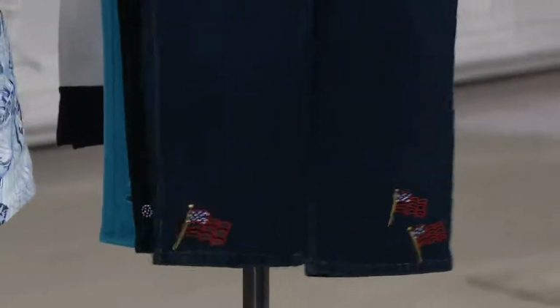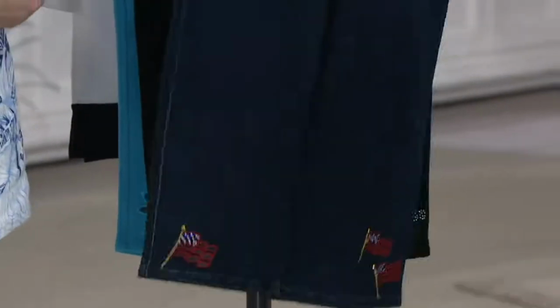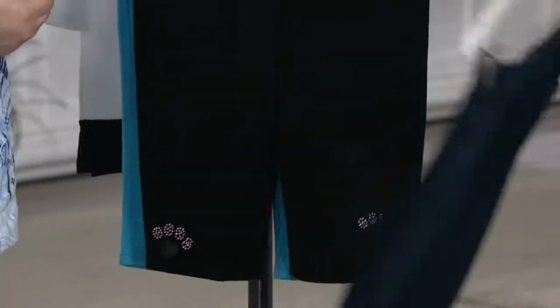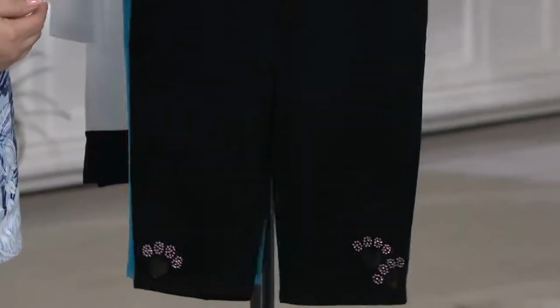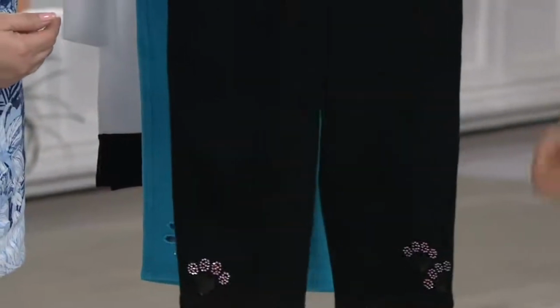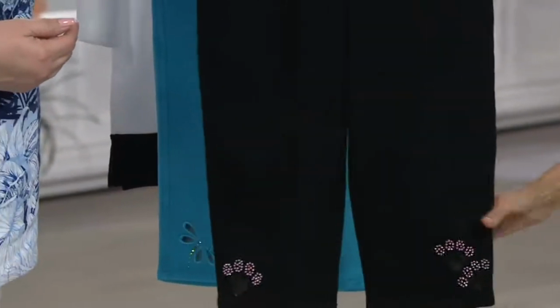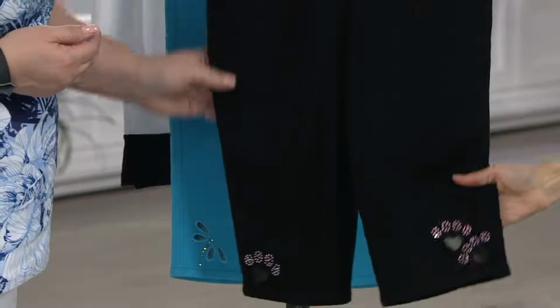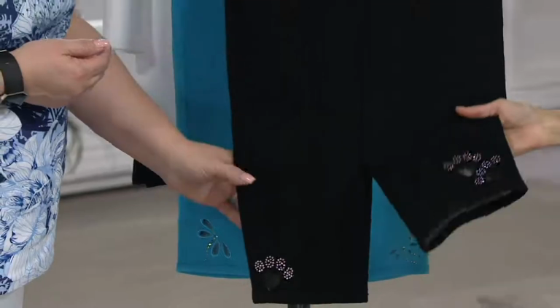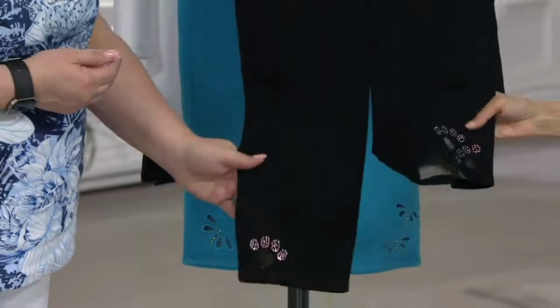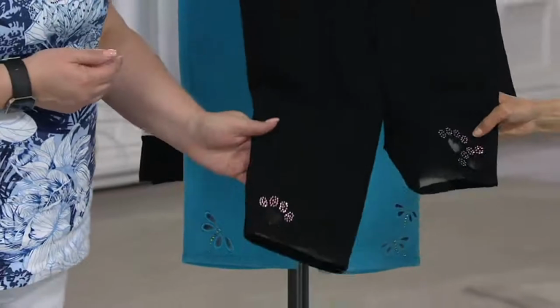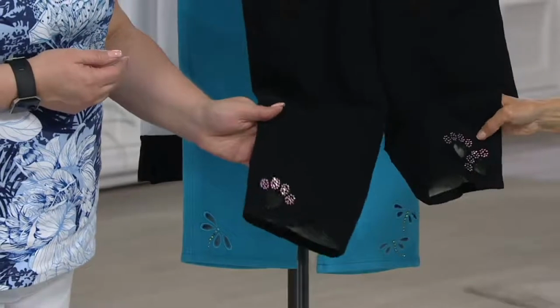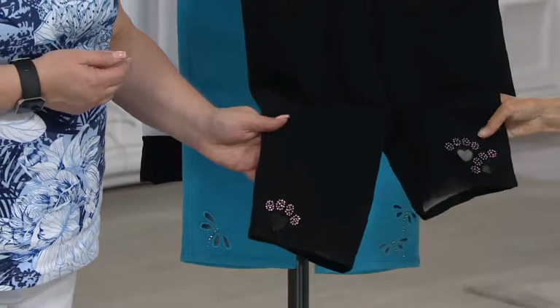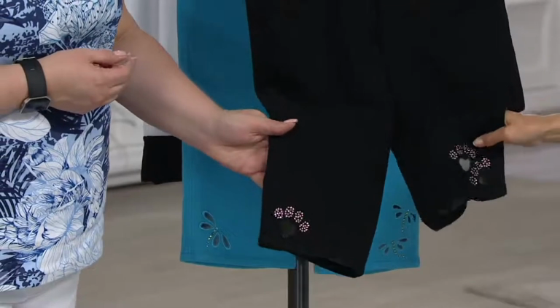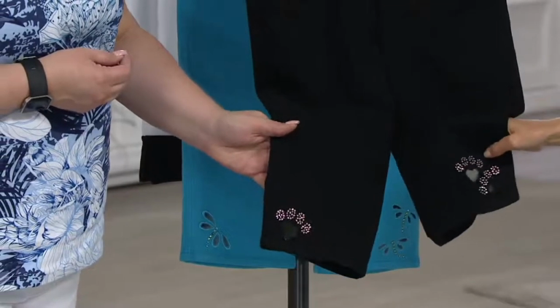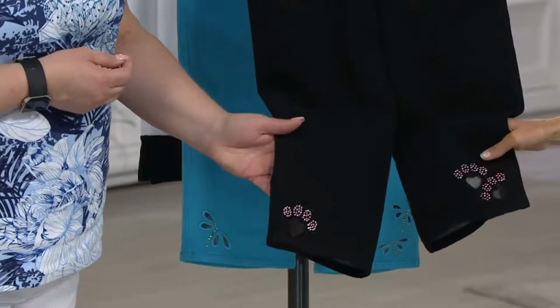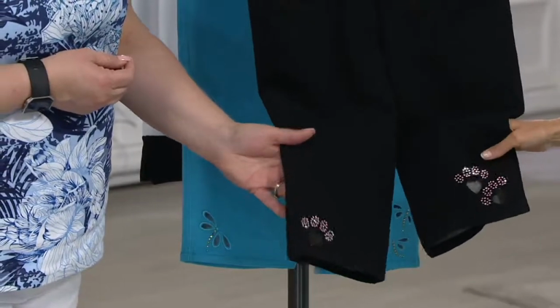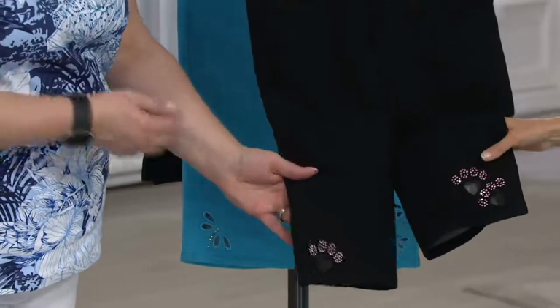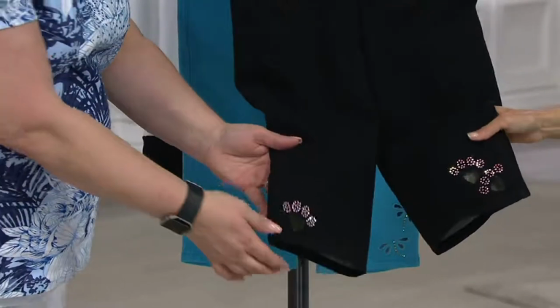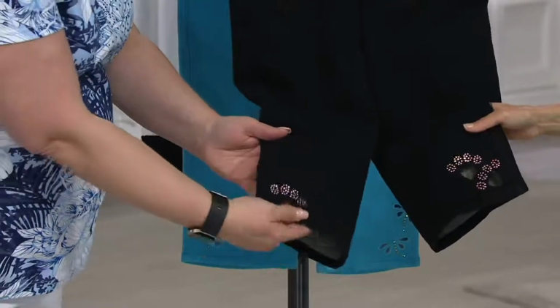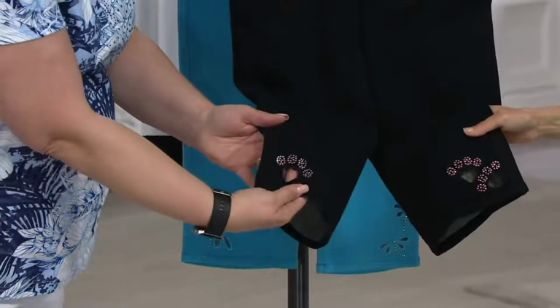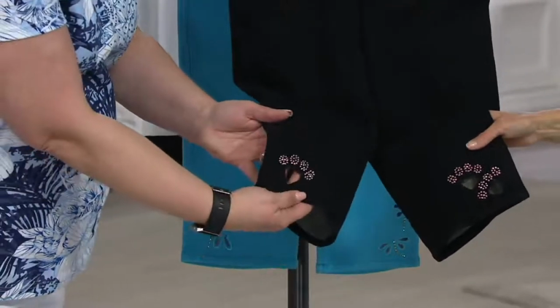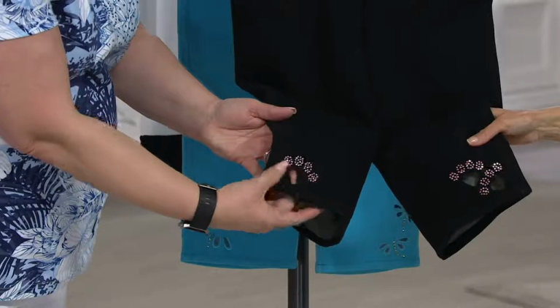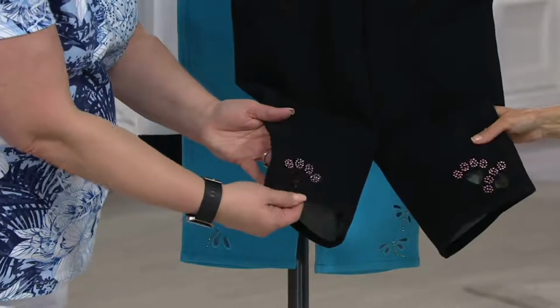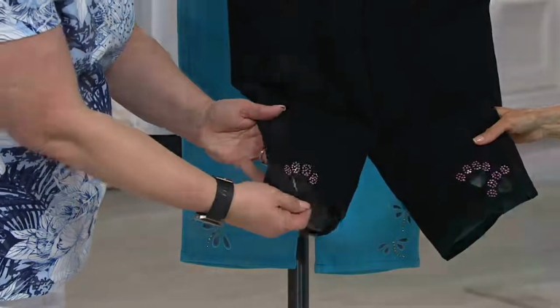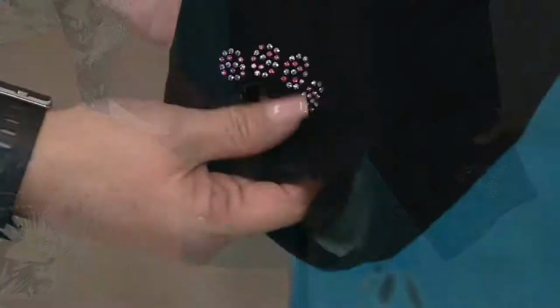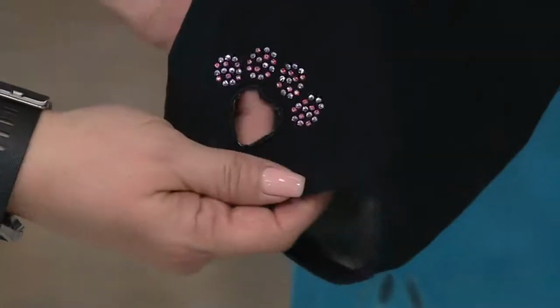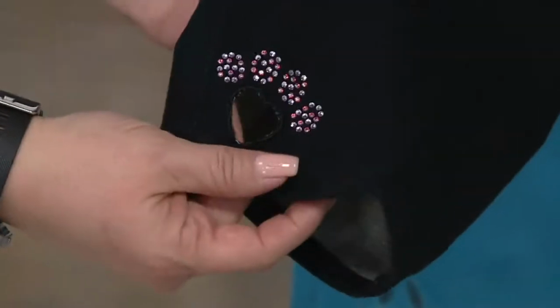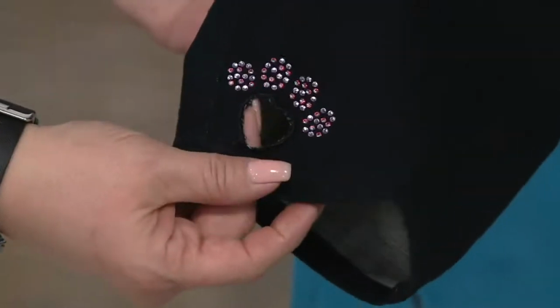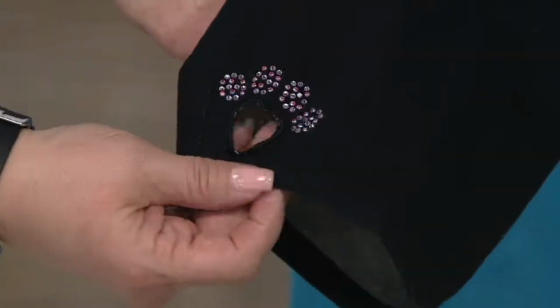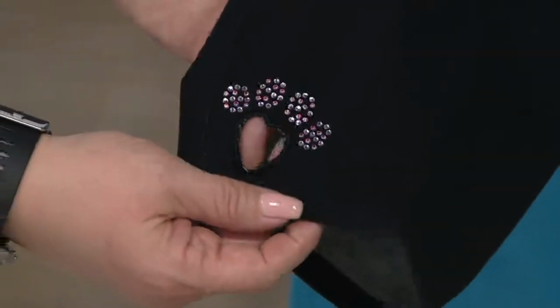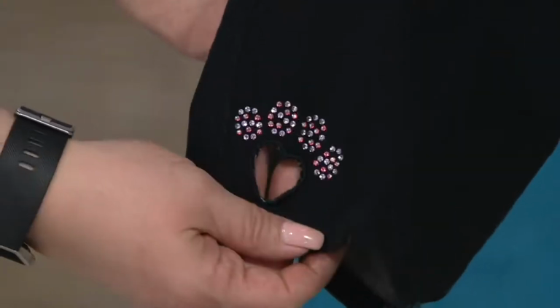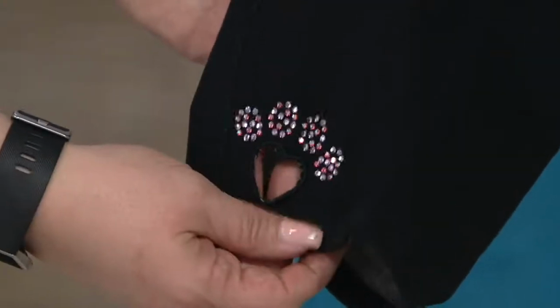Now this is the one that I have on — this is the black with the paw print. This is little kitty cats or dogs running through your garden. Available in double extra small, extra small, medium, large, or 3X.